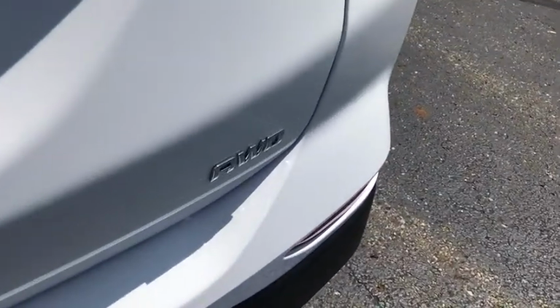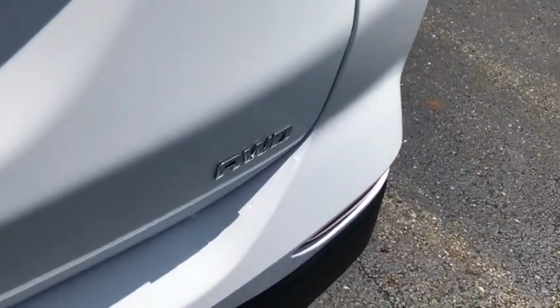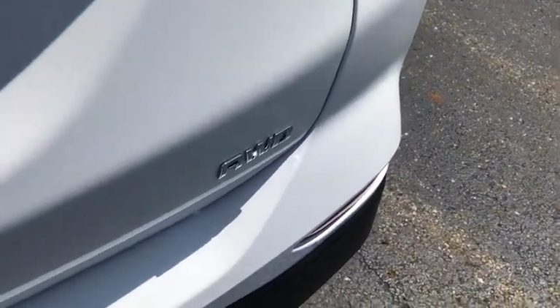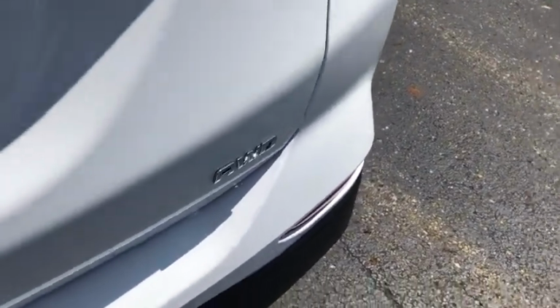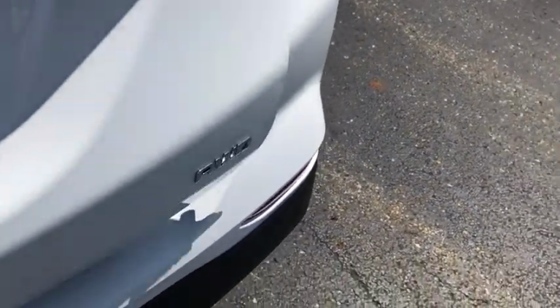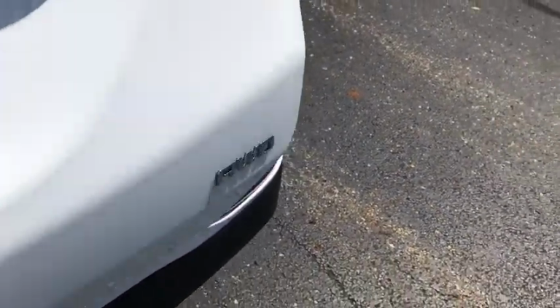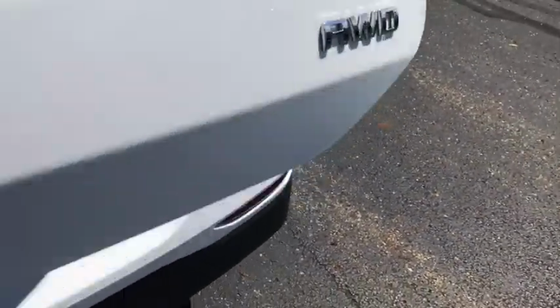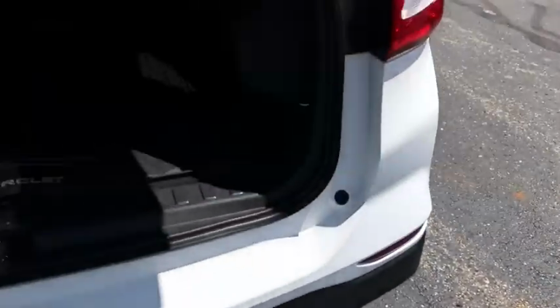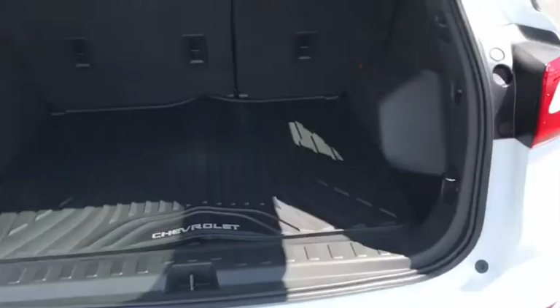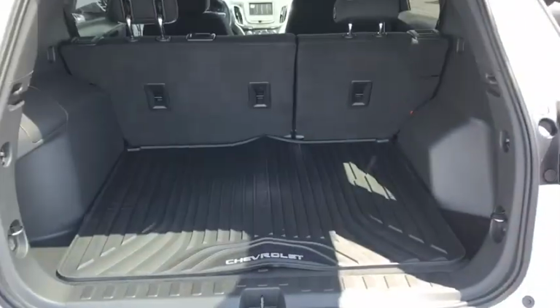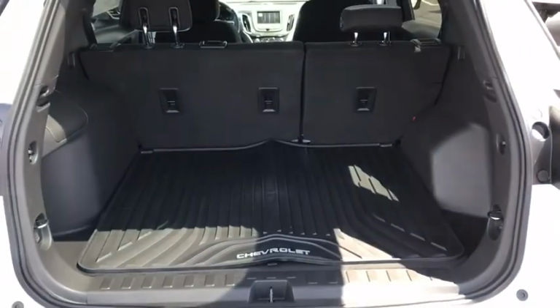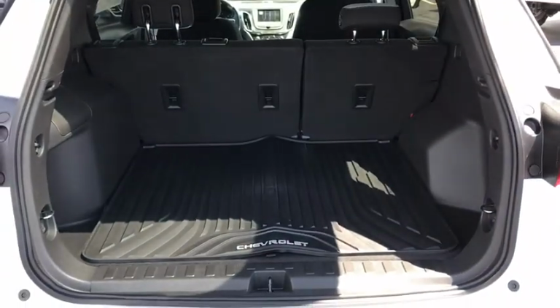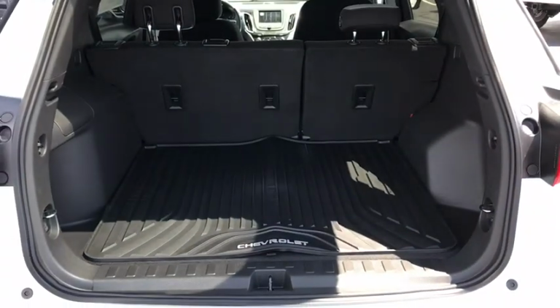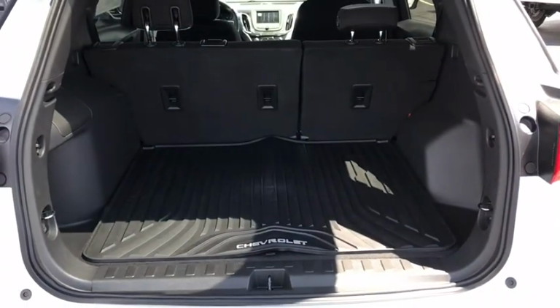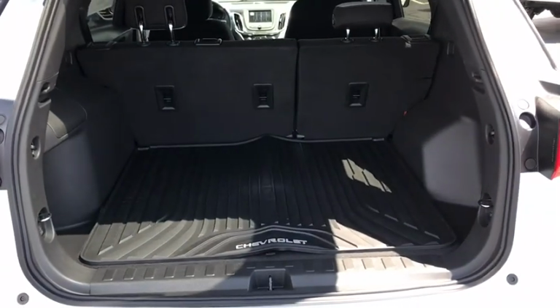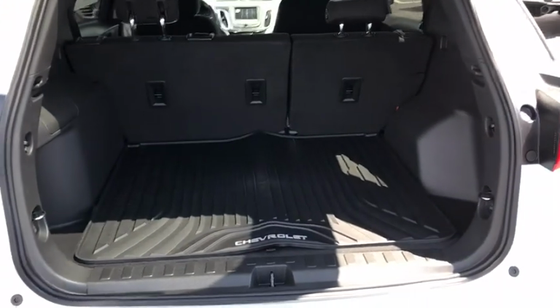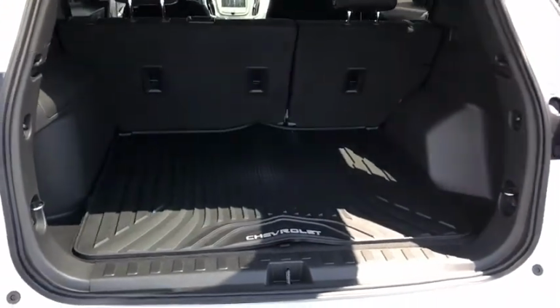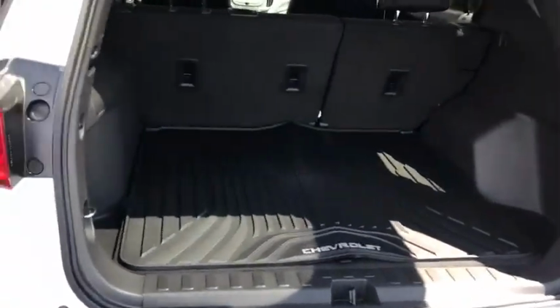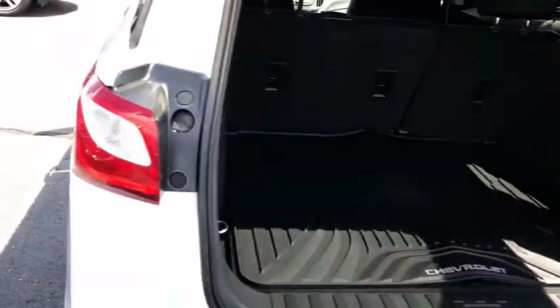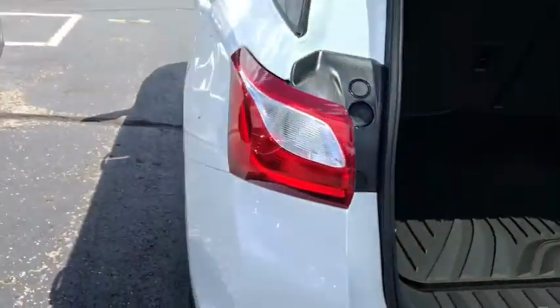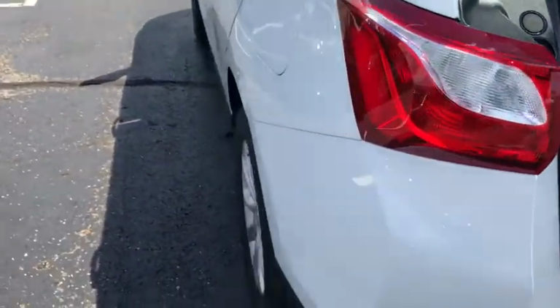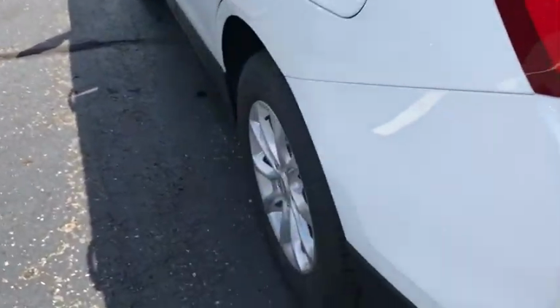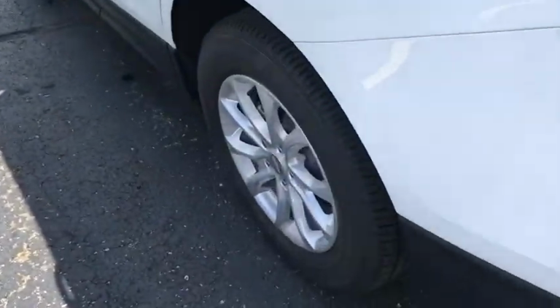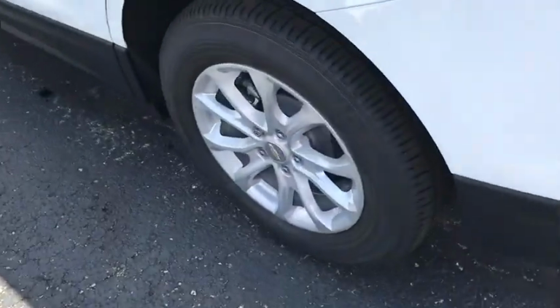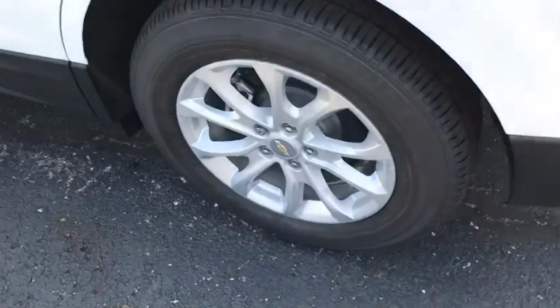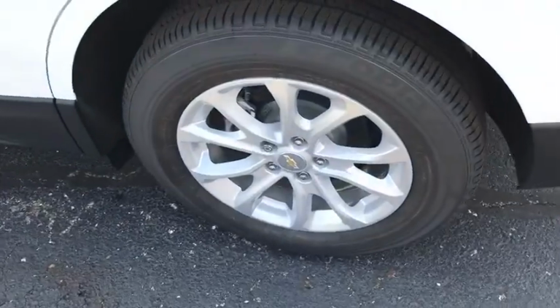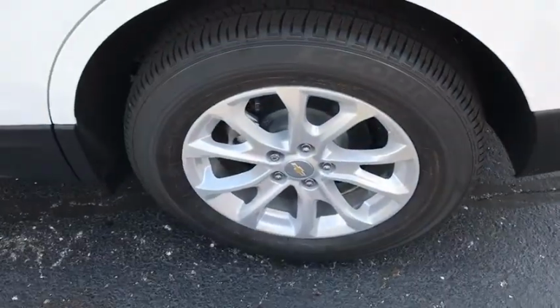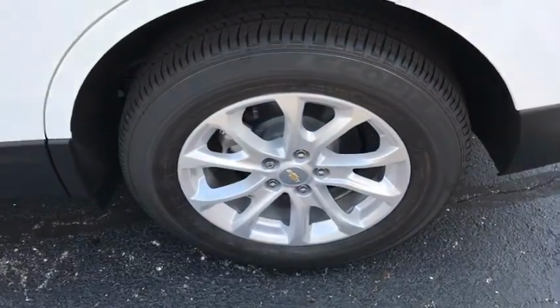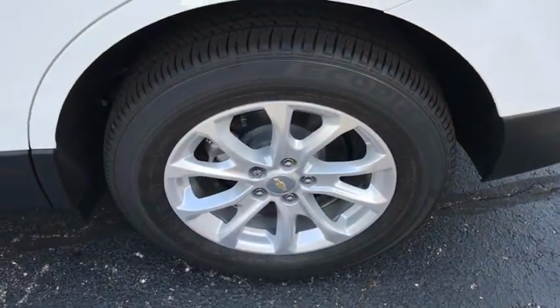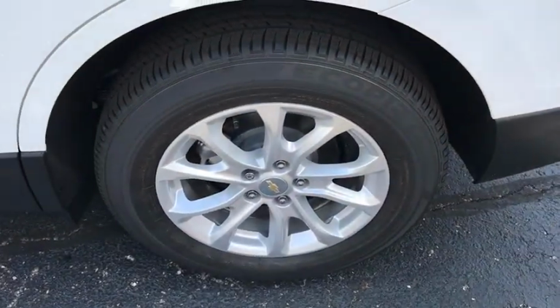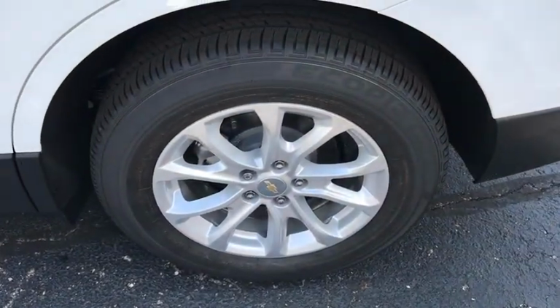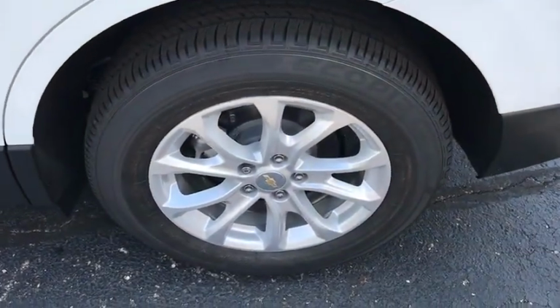Power windows, rear window defroster, trip computer, overhead console, cargo mat, tachometer, brake assist, panic alarm, remote keyless entry, rear window wiper.